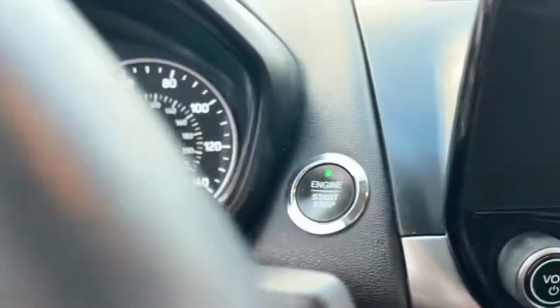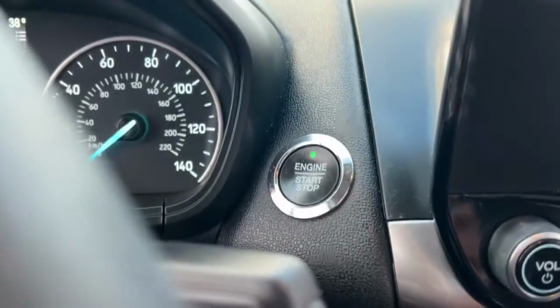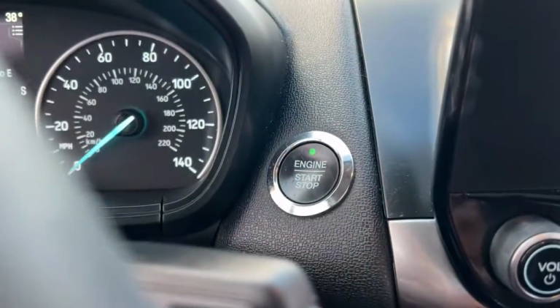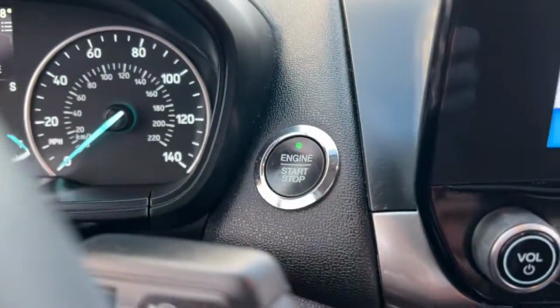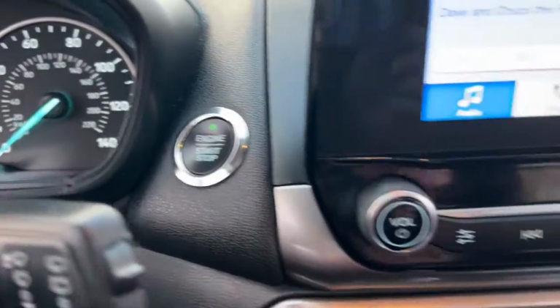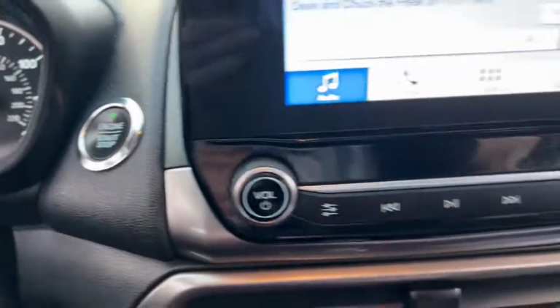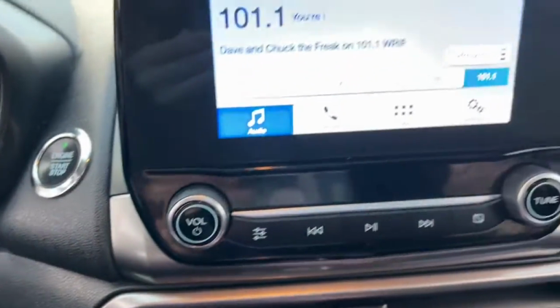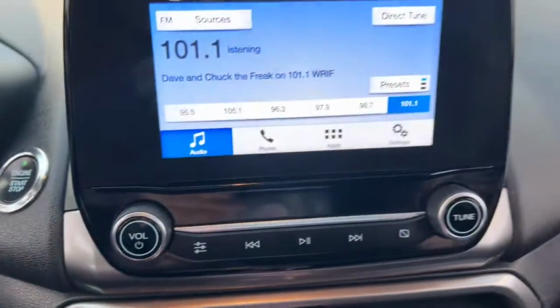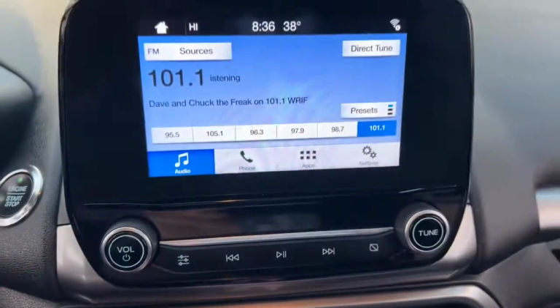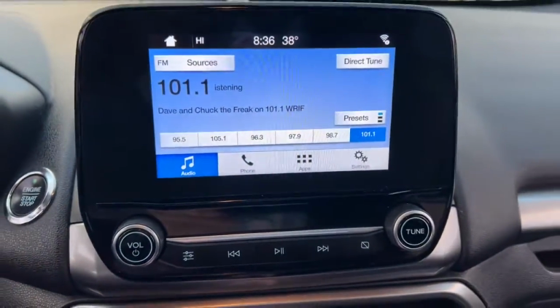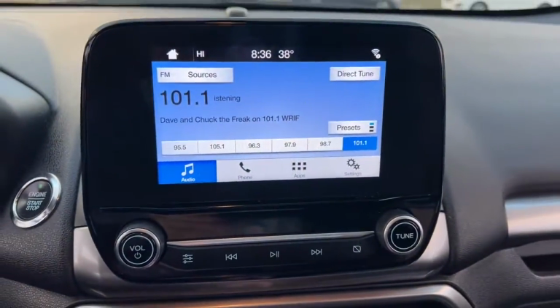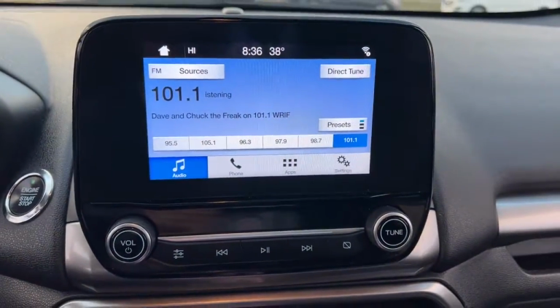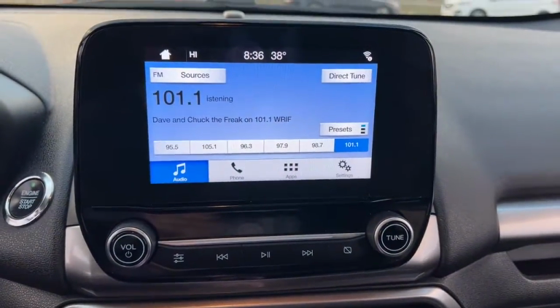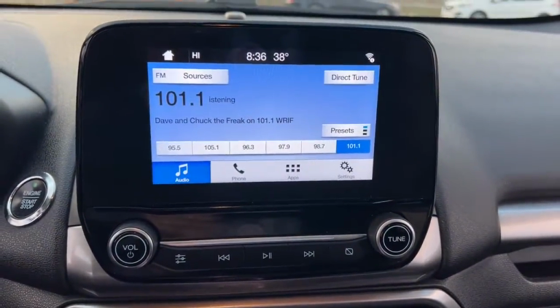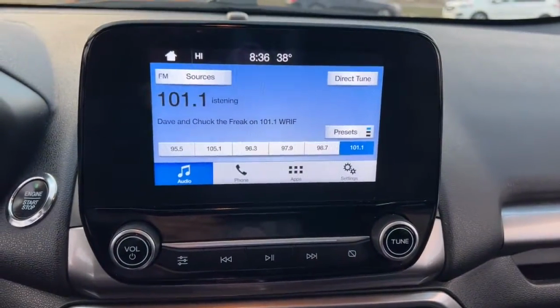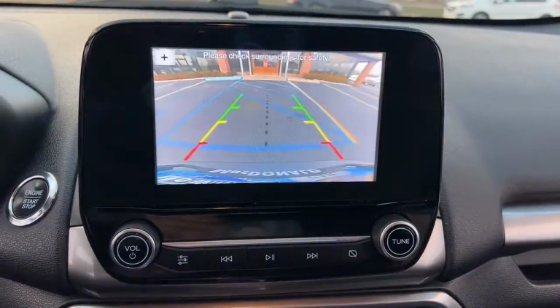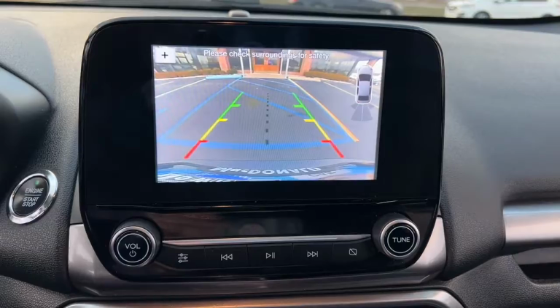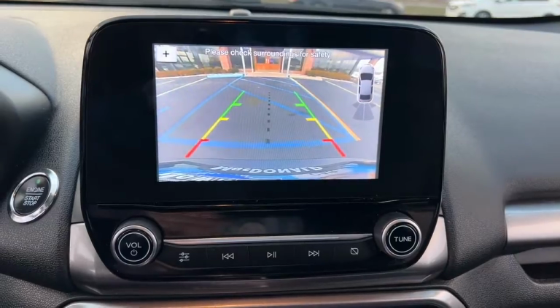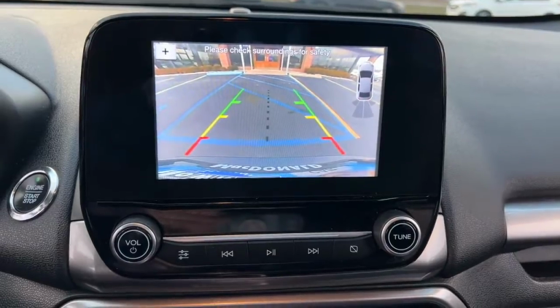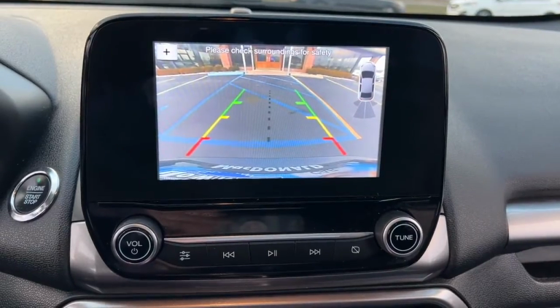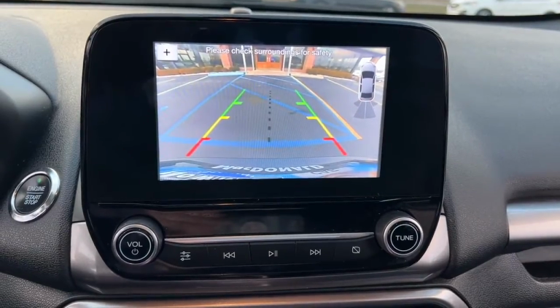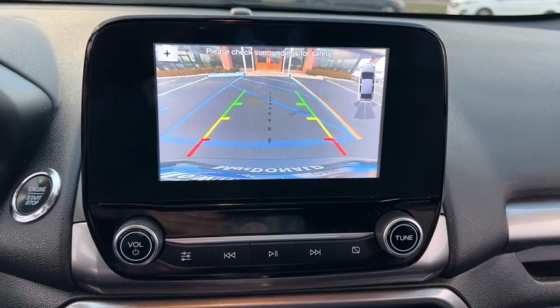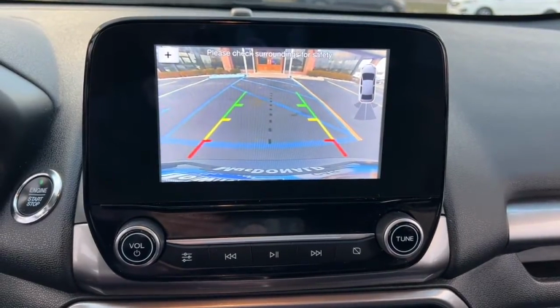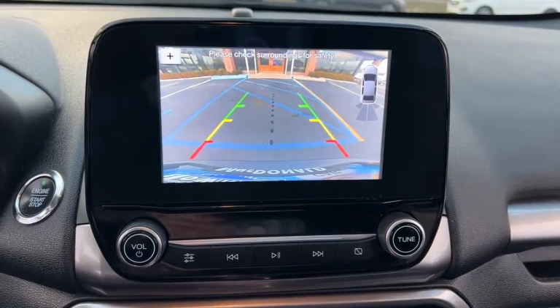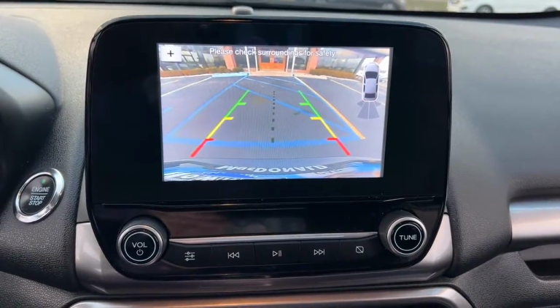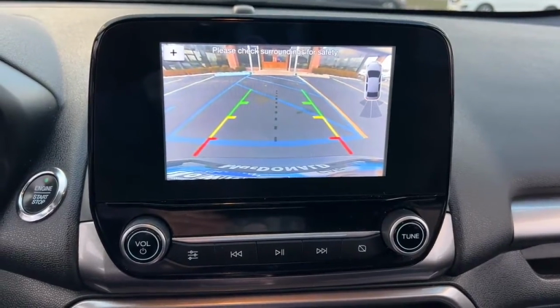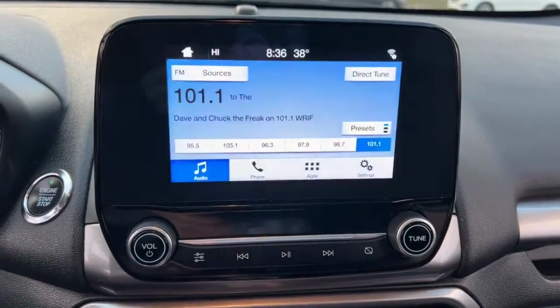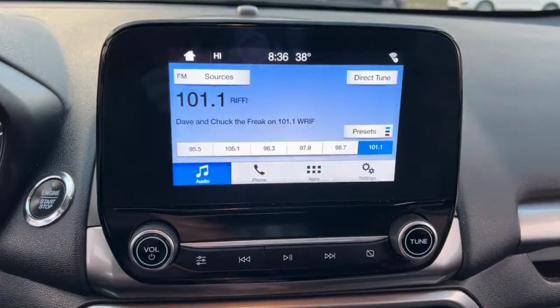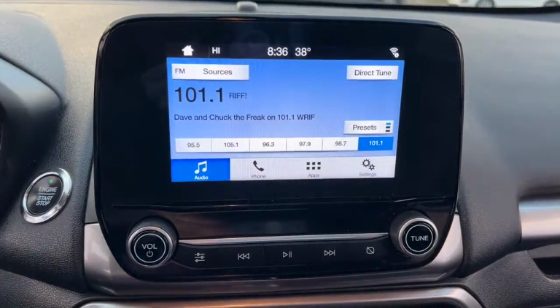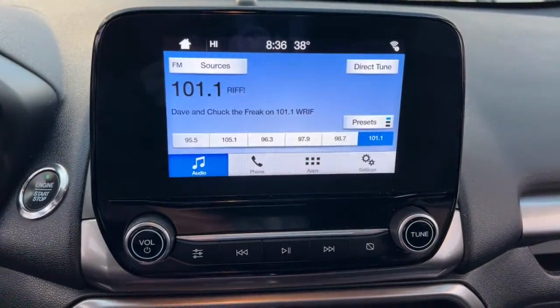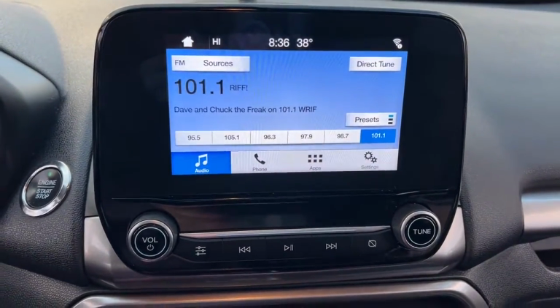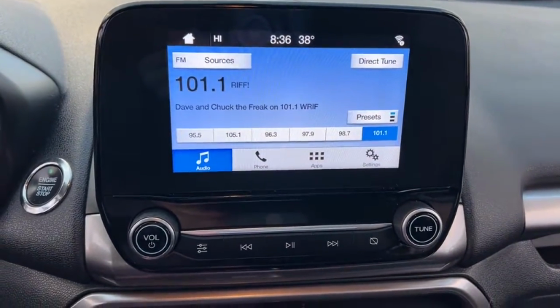Enjoy the journey in the smart and capable EcoSport. Test drive it today. Our knowledgeable staff looks forward to giving you excellent service.